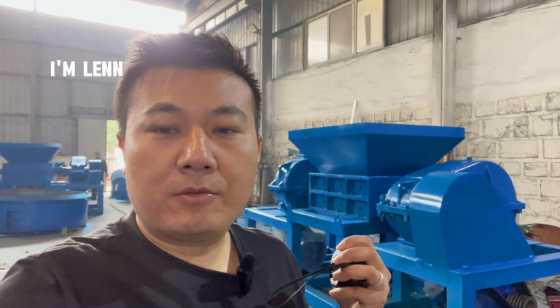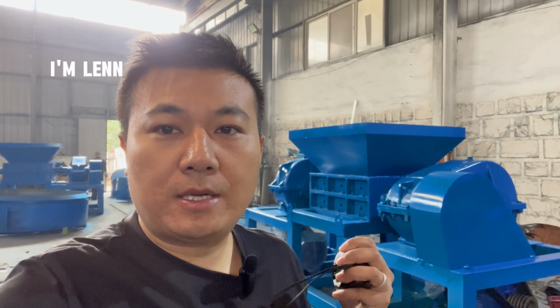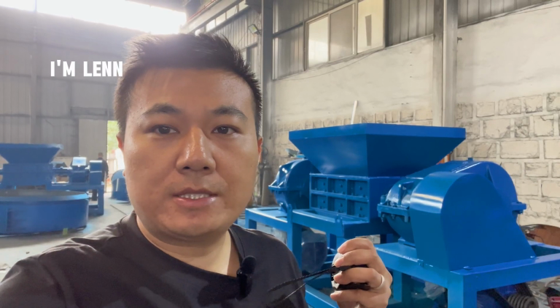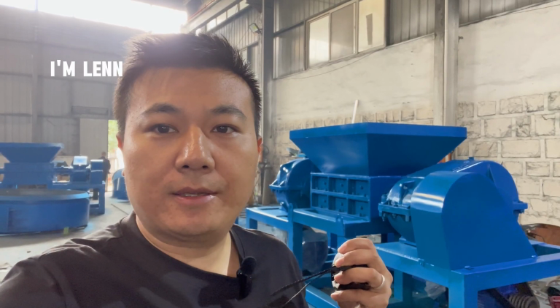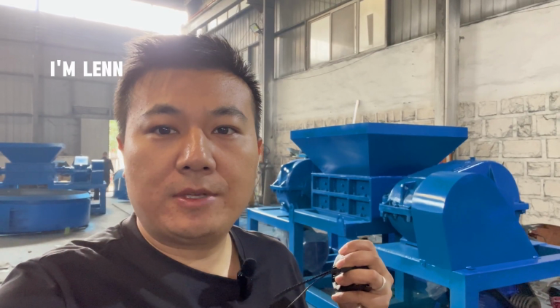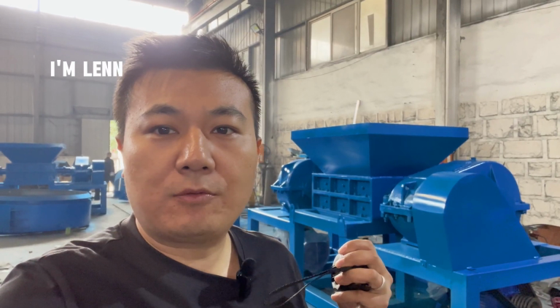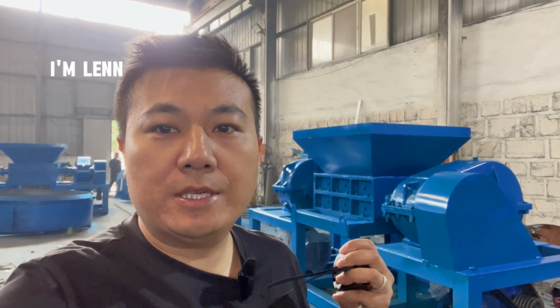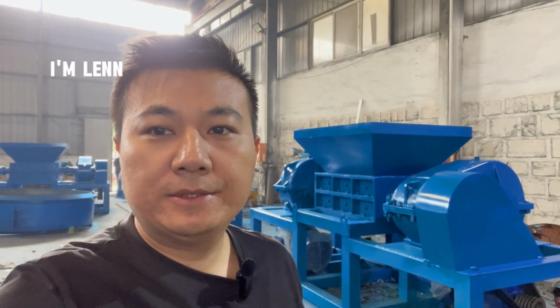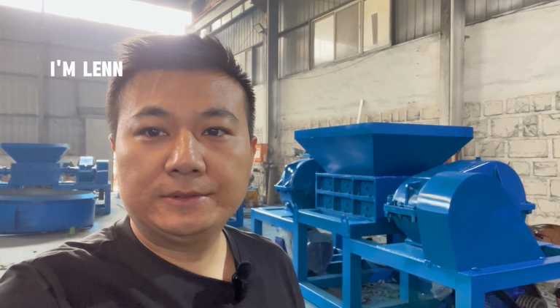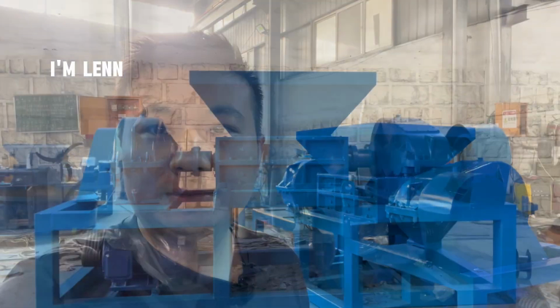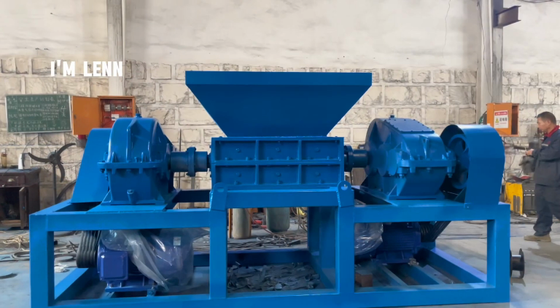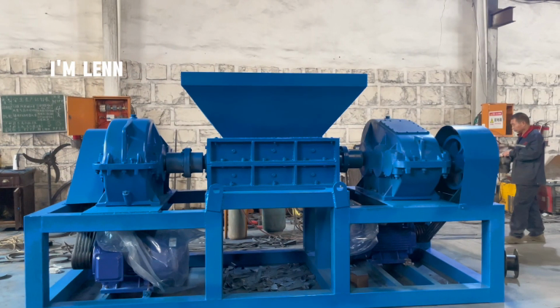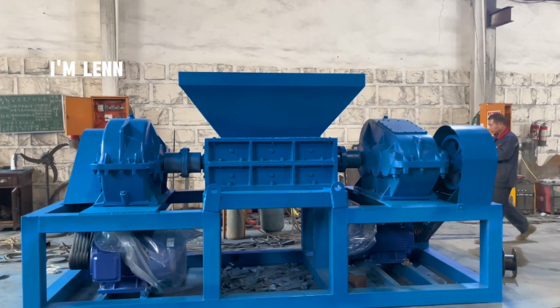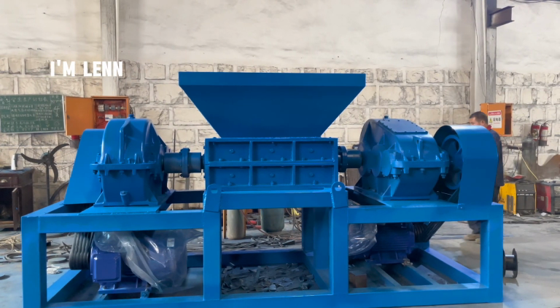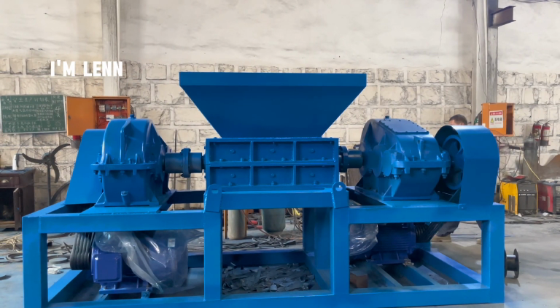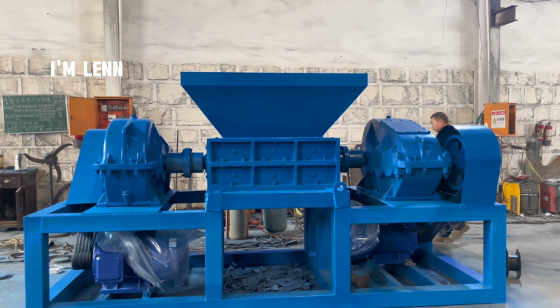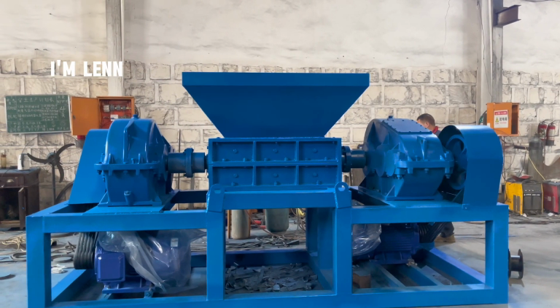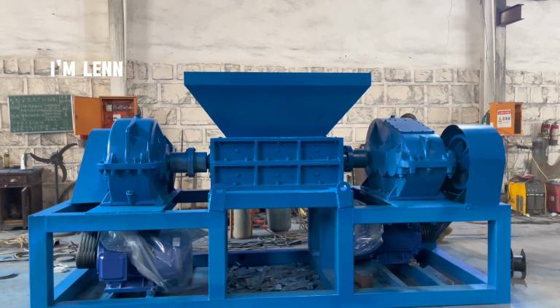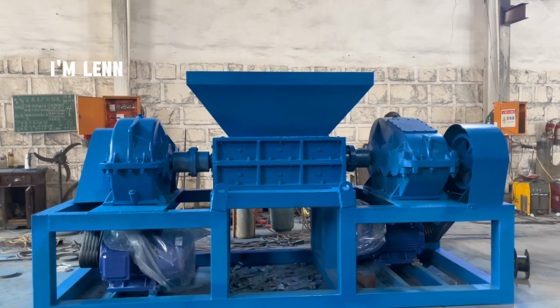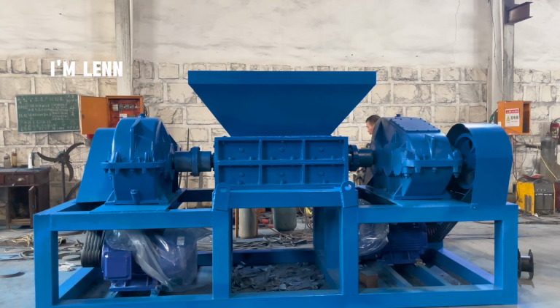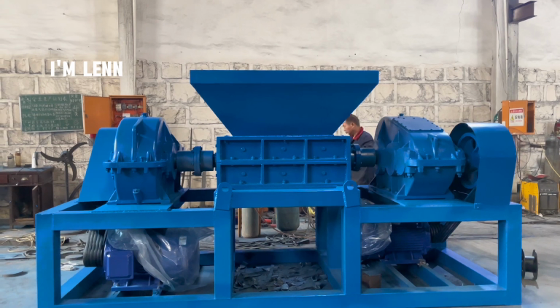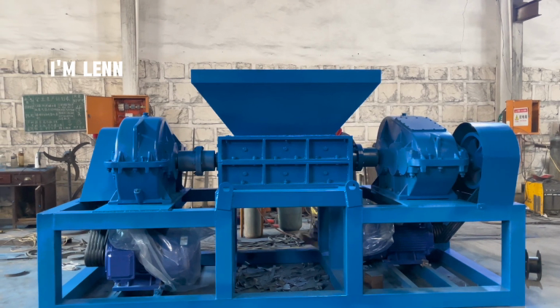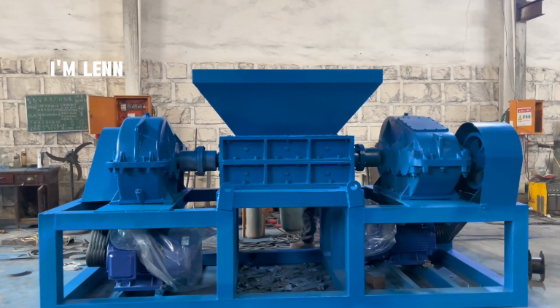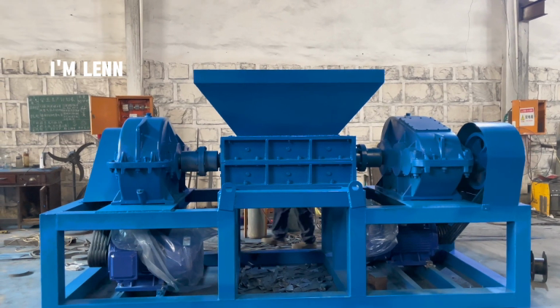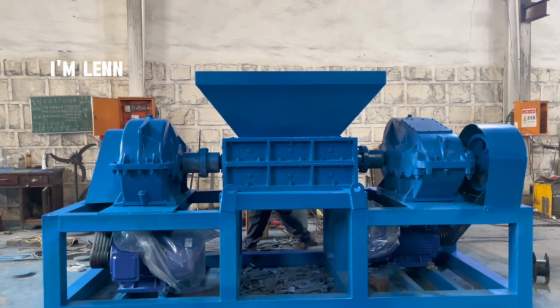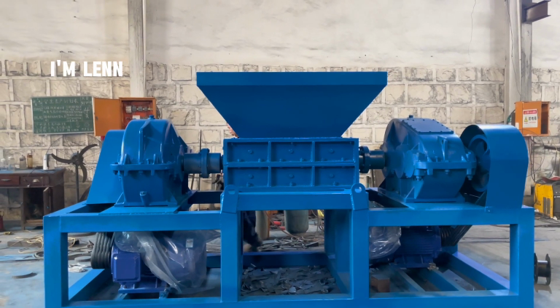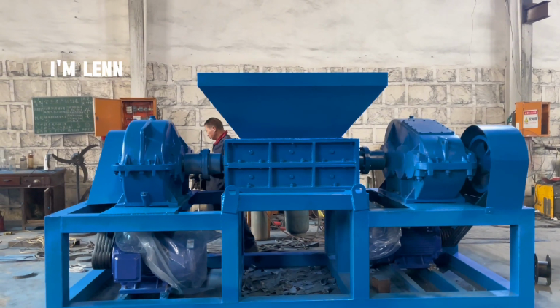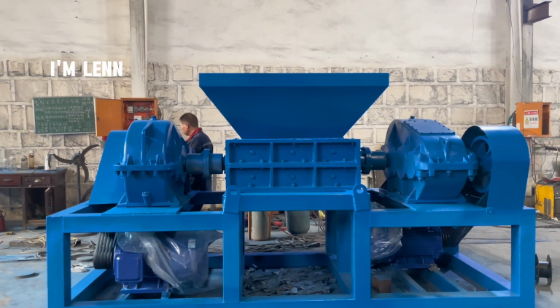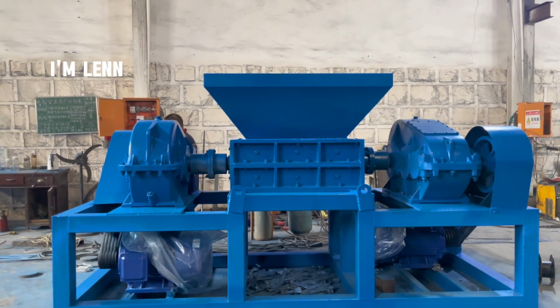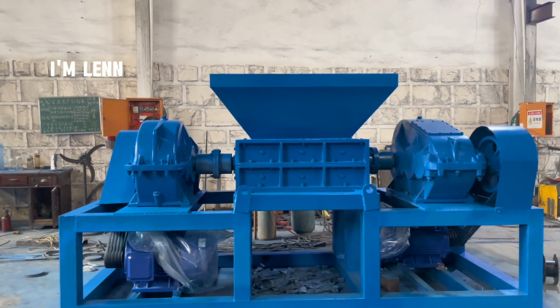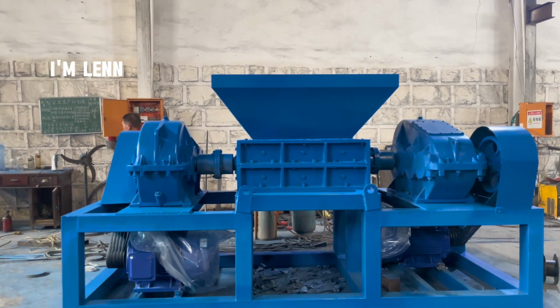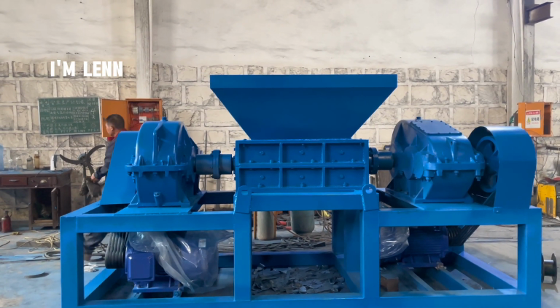Hello, I am Len. Now I will introduce the process of this shredder. Firstly, the shredder is used for crushing solid waste and recycled materials.